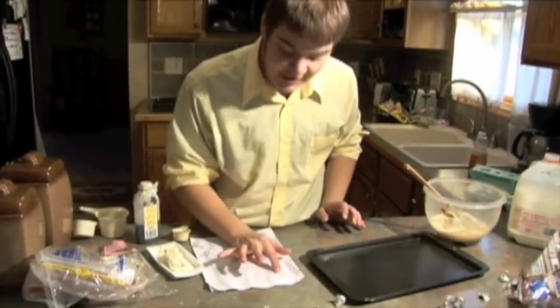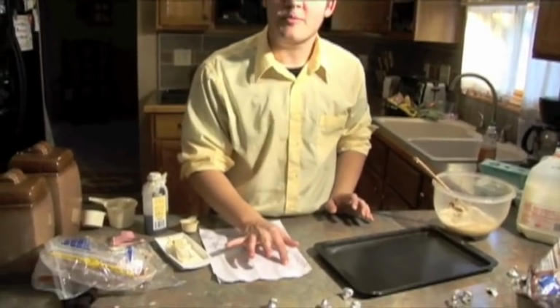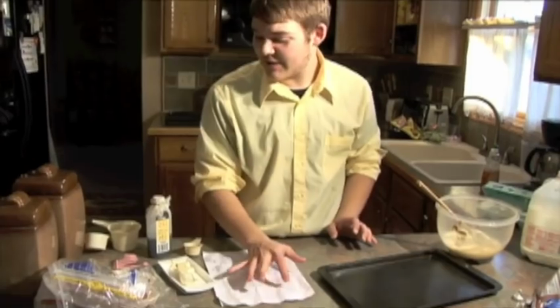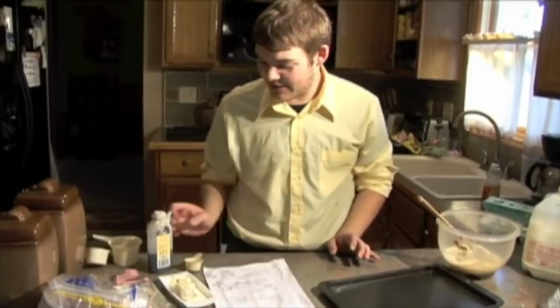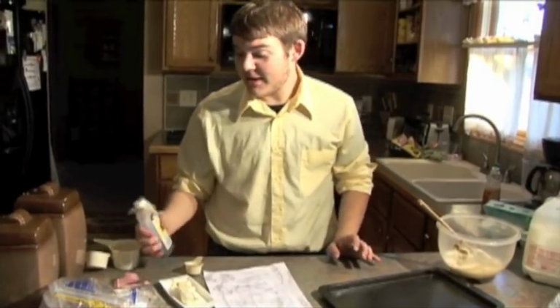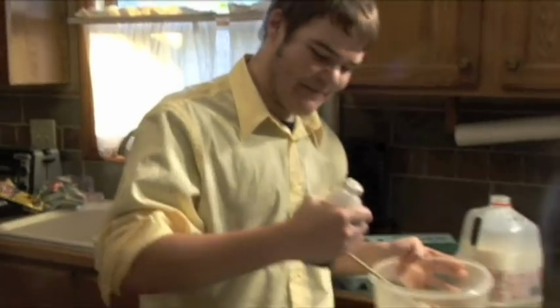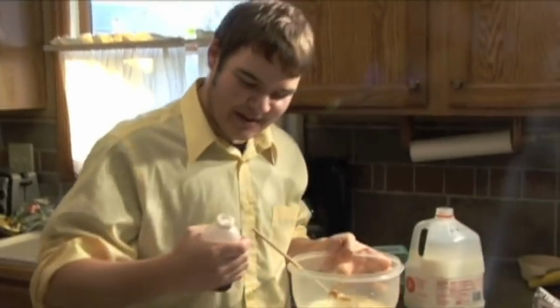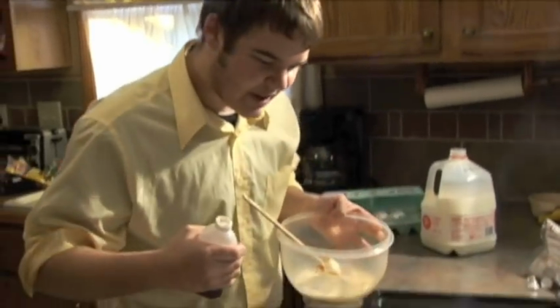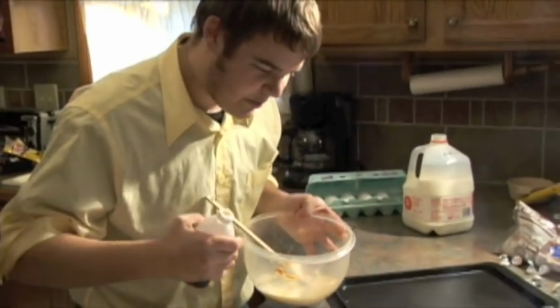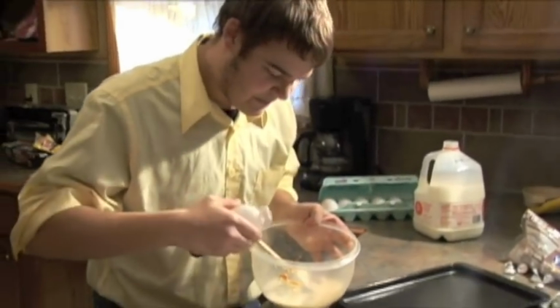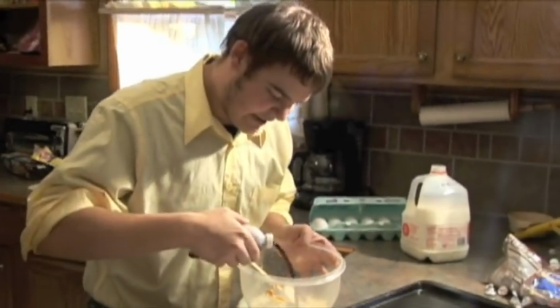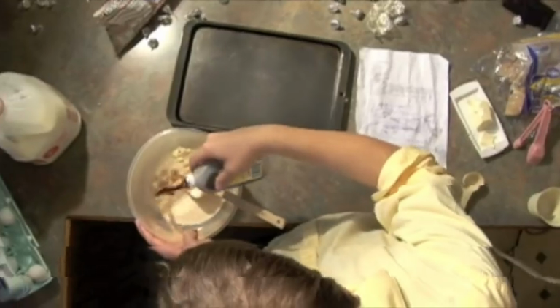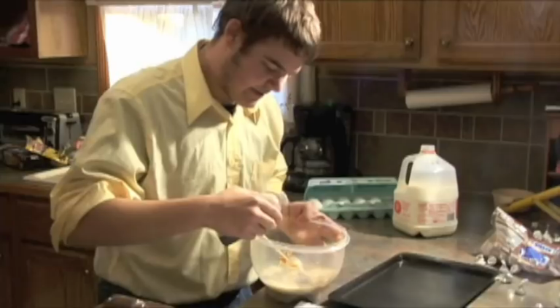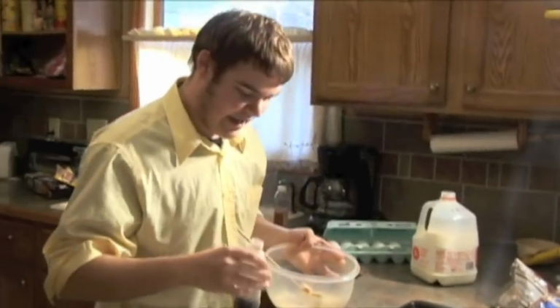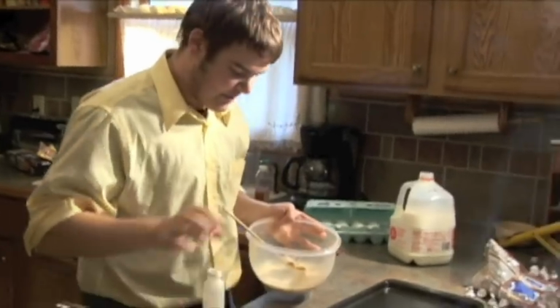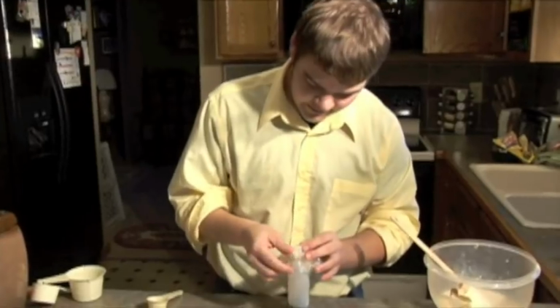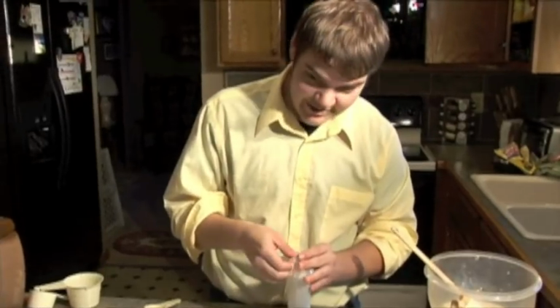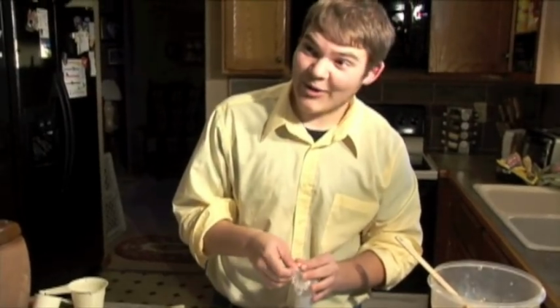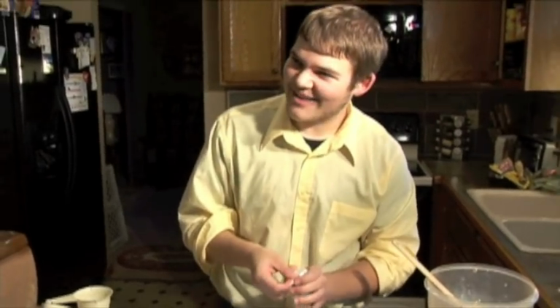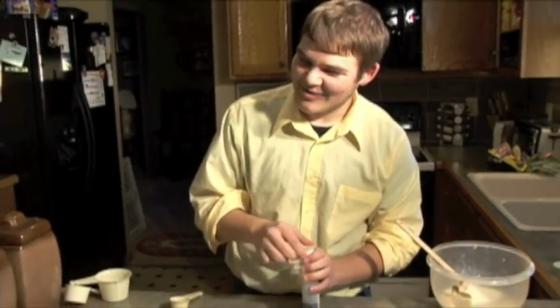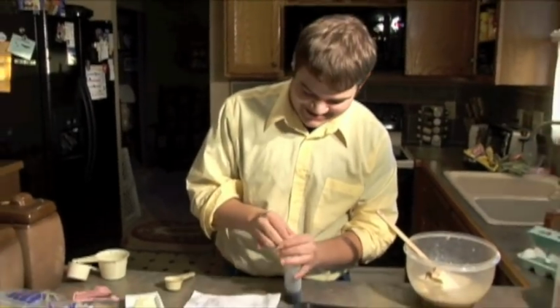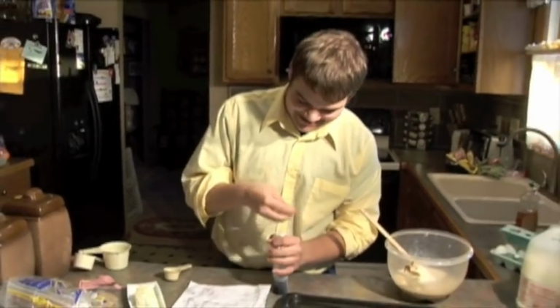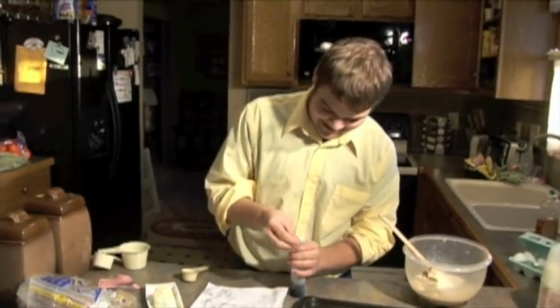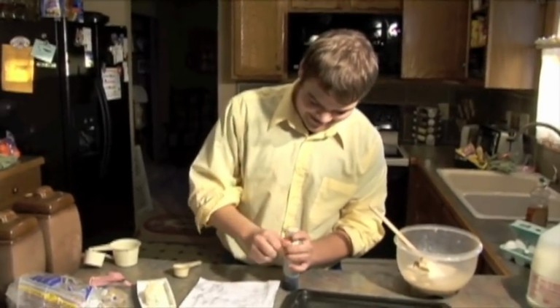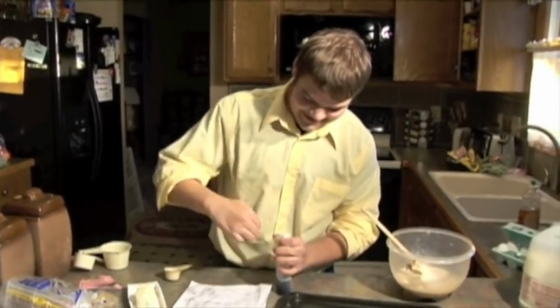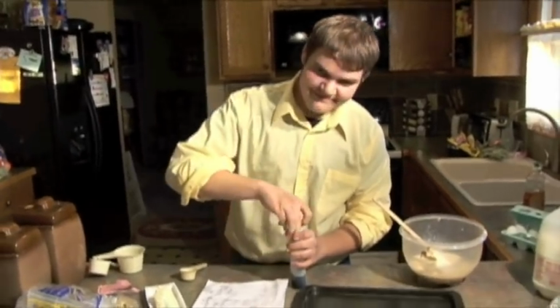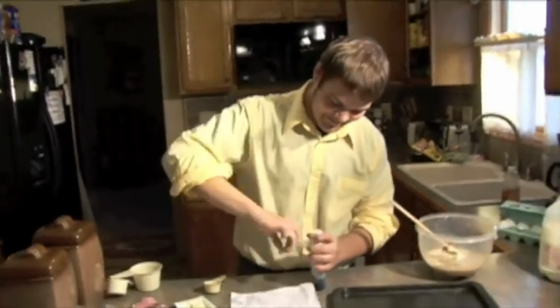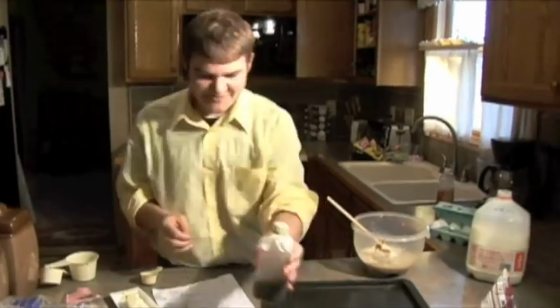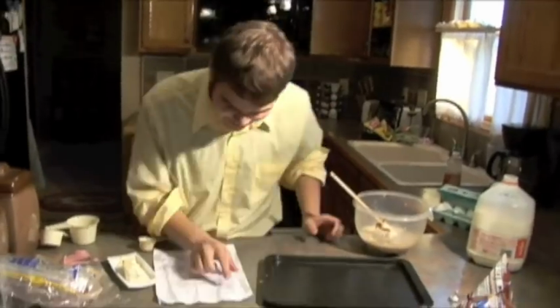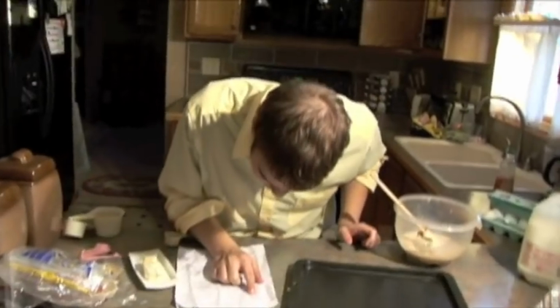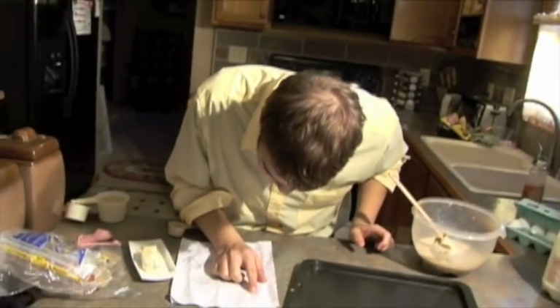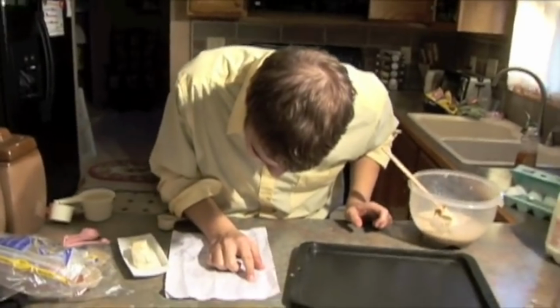Next — one teaspoon of vanilla. One teaspoon. That's about right. I think I need a new bottle, guys. What do you think? Alright.